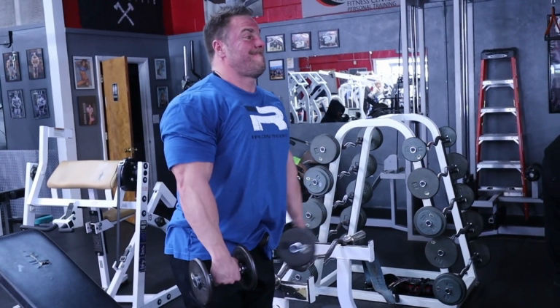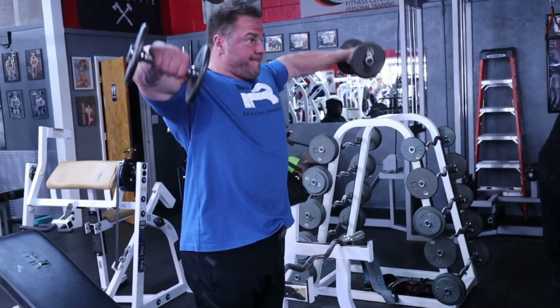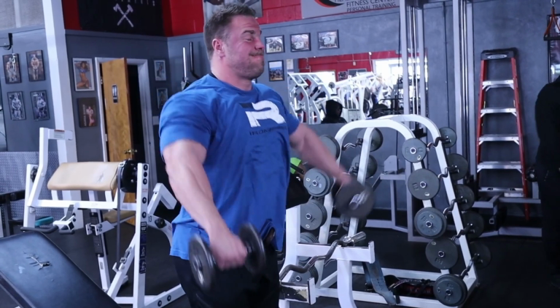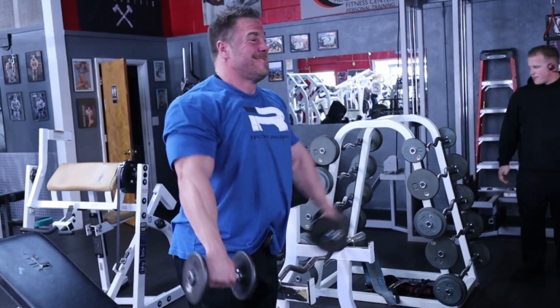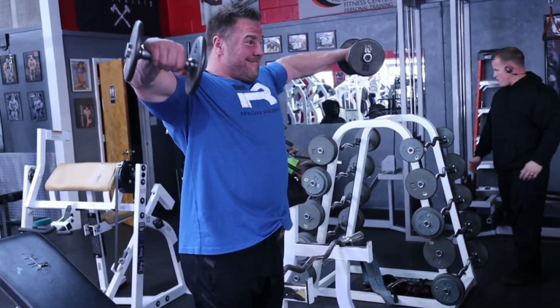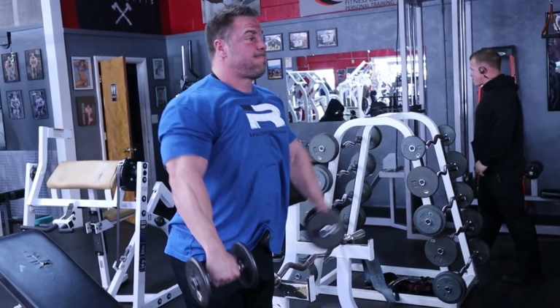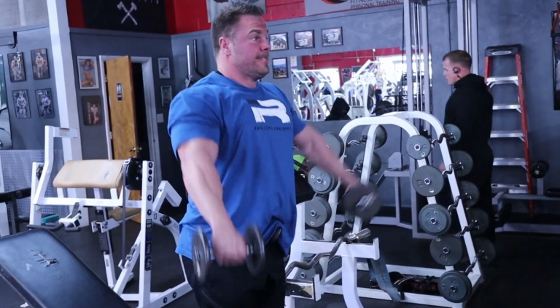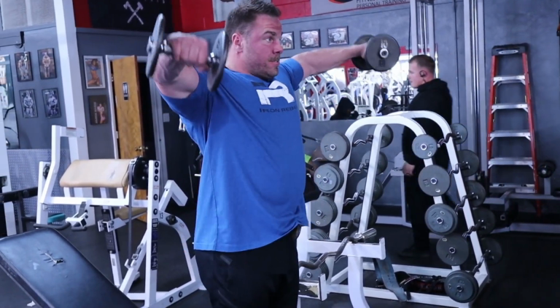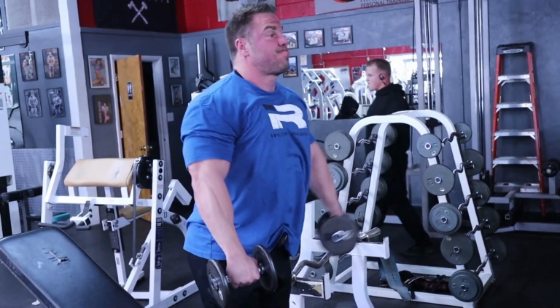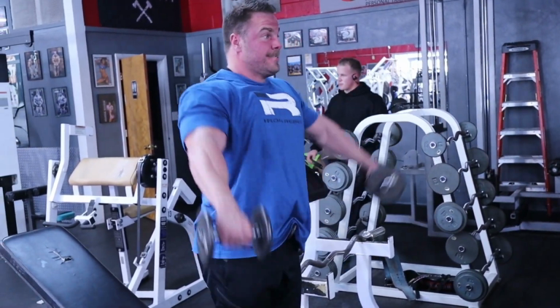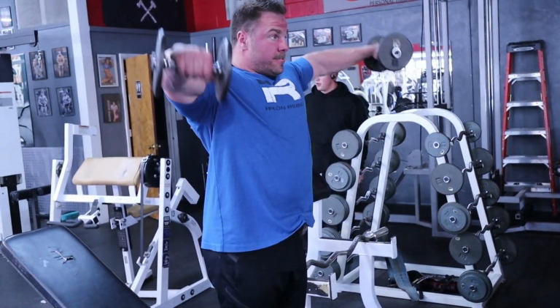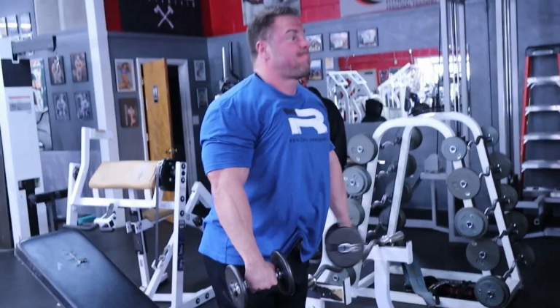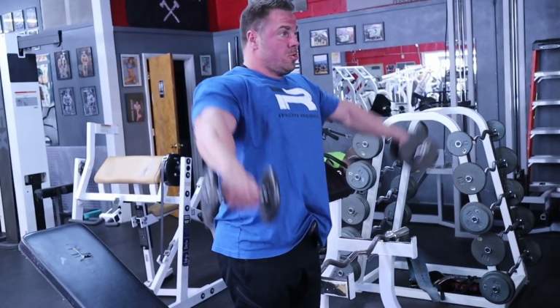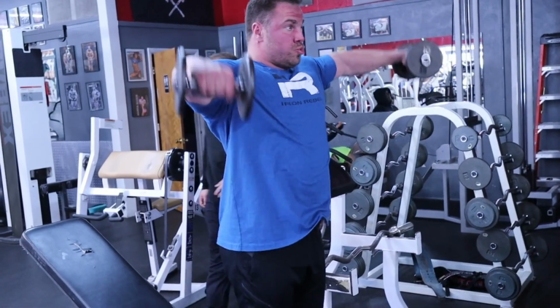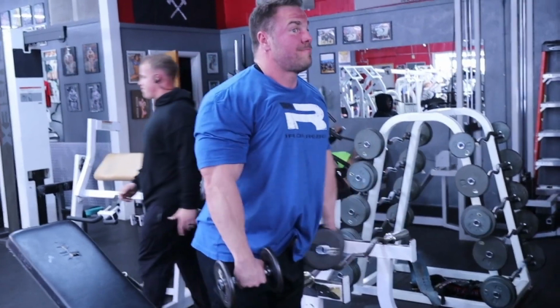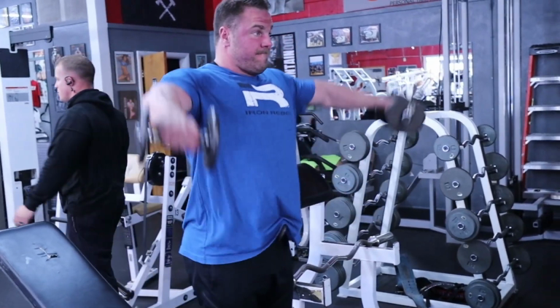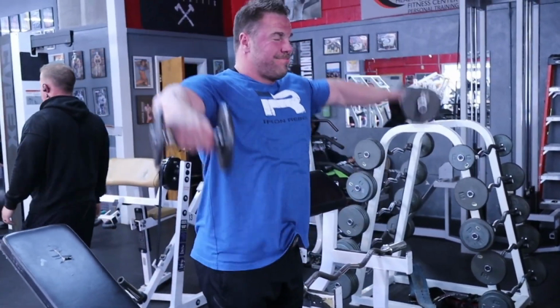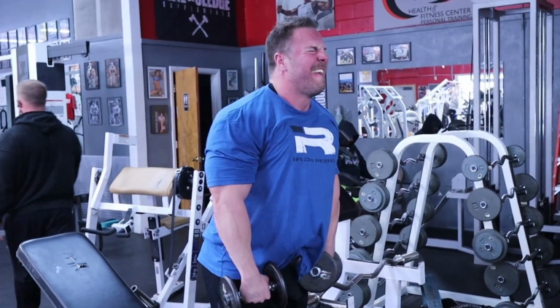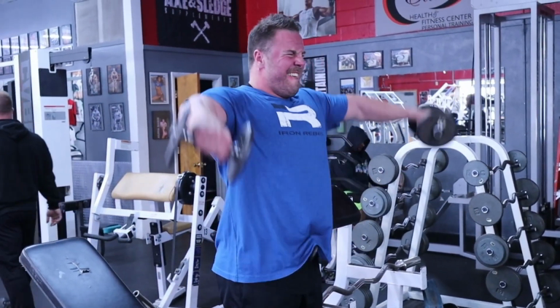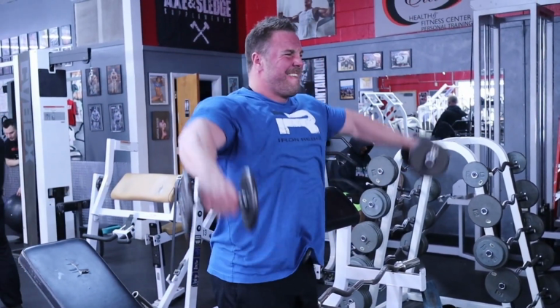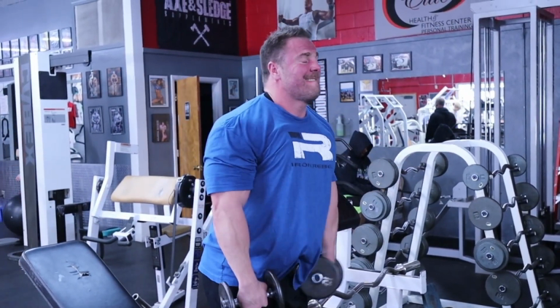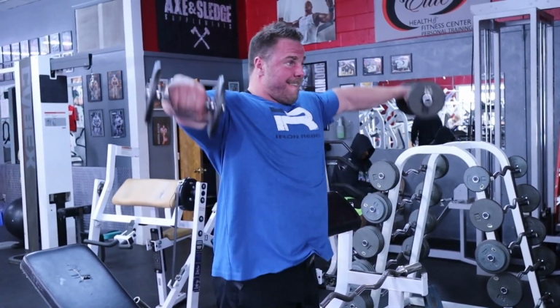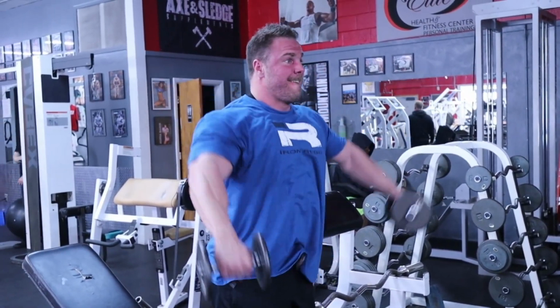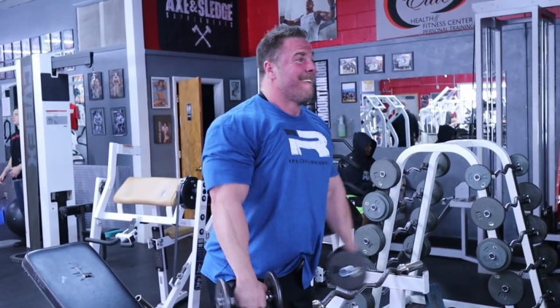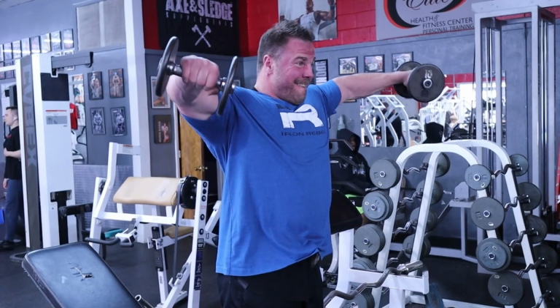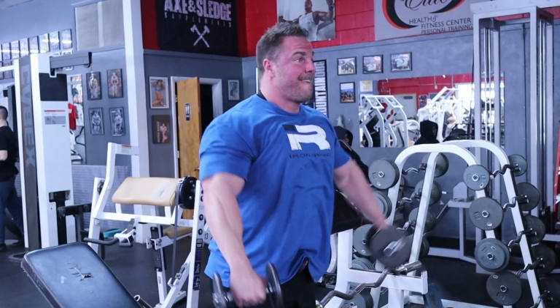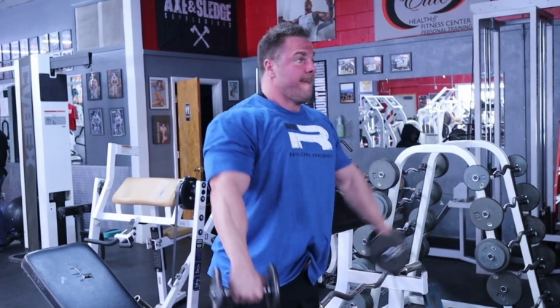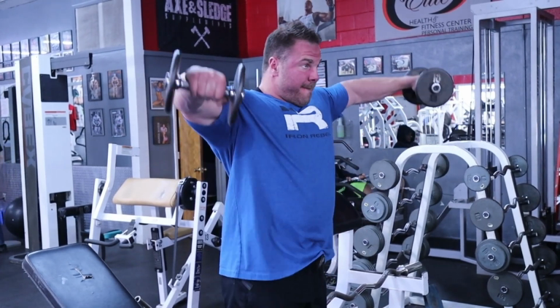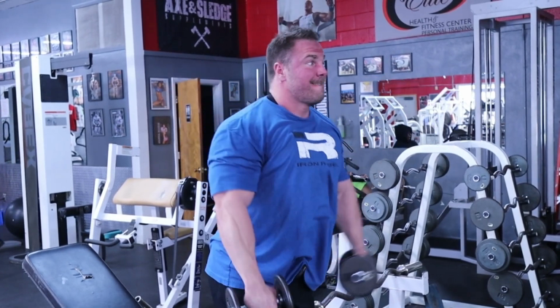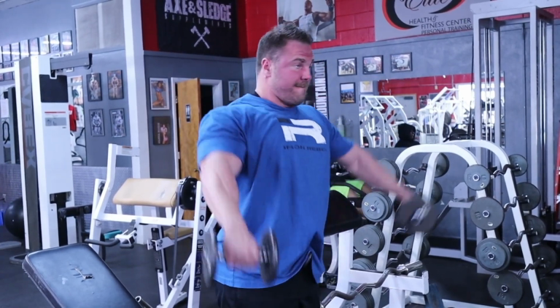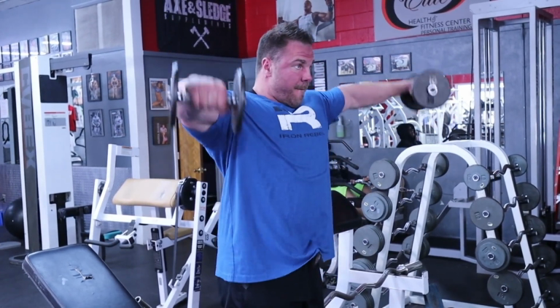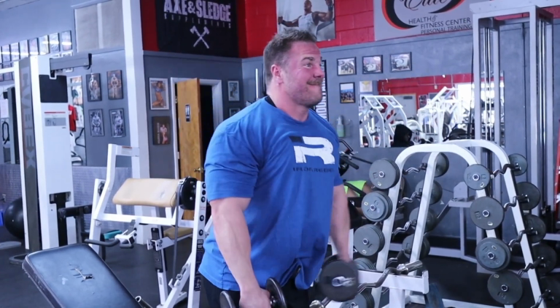Next up, side laterals. I know in the bodybuilding community everyone's beginning to throw tons of shade on the dumbbell side lateral, but I love it. I don't care what anybody says — I love side laterals, I've always felt those. So what I want to do here is an ascending set and a descending set.